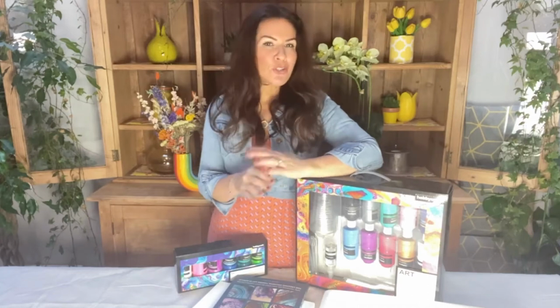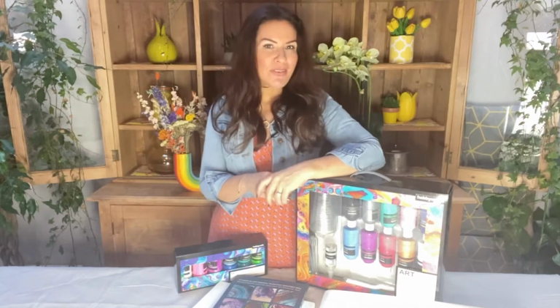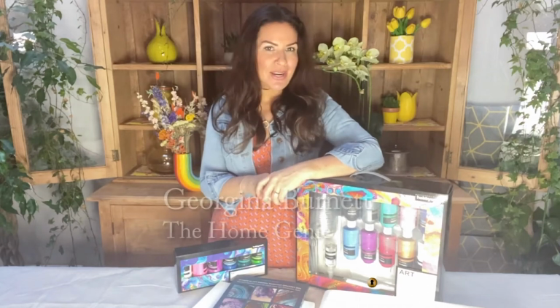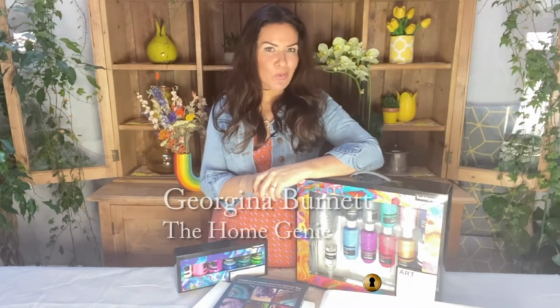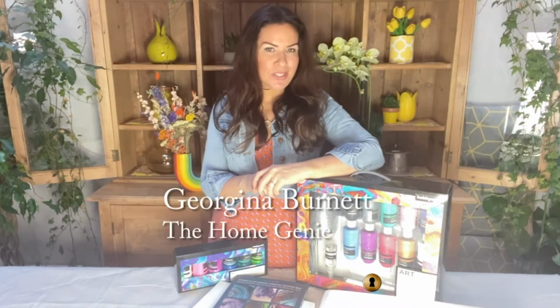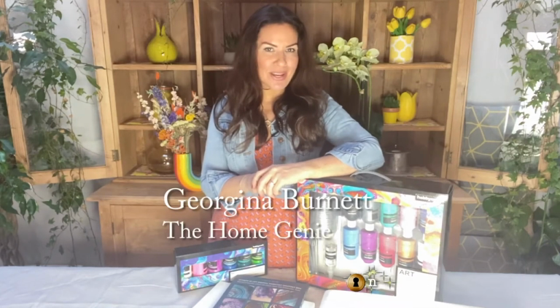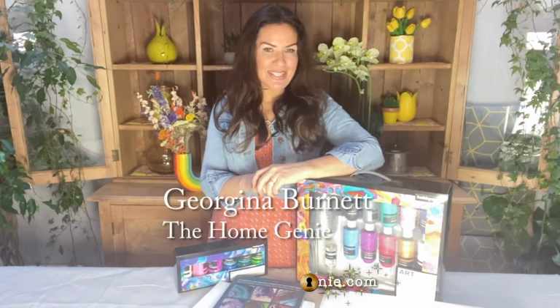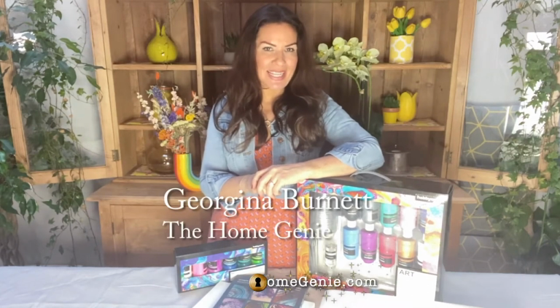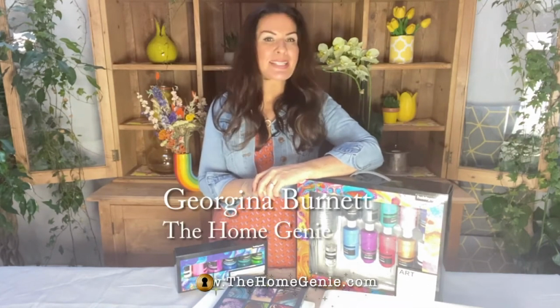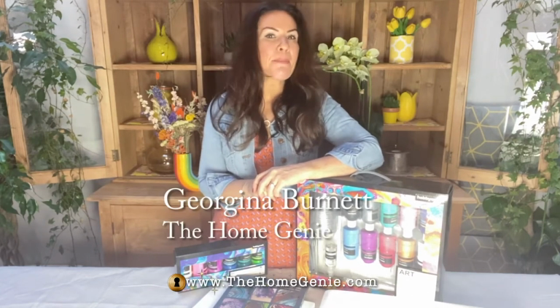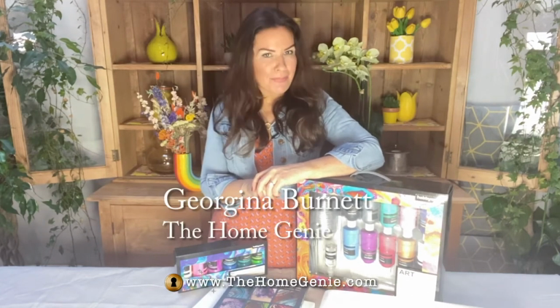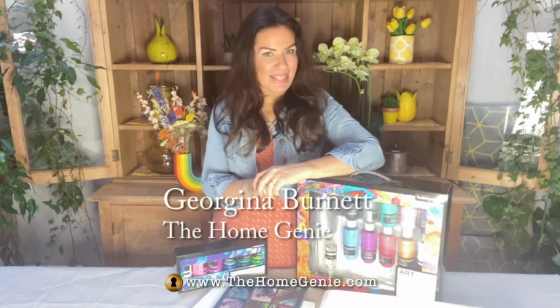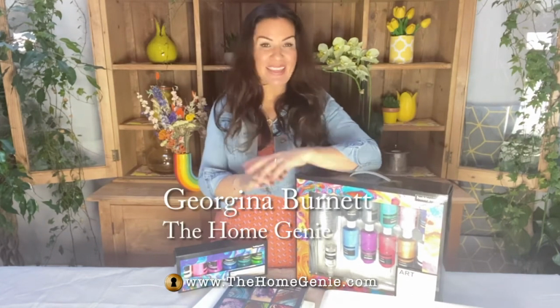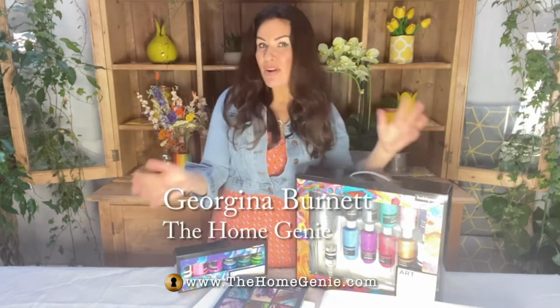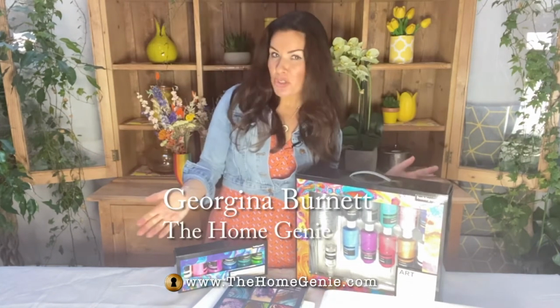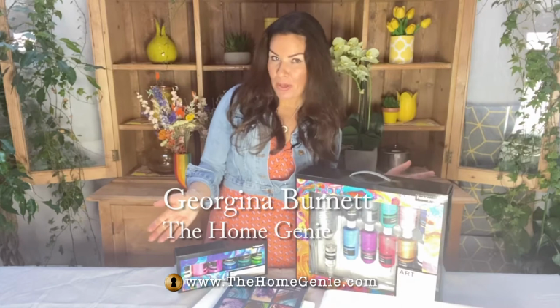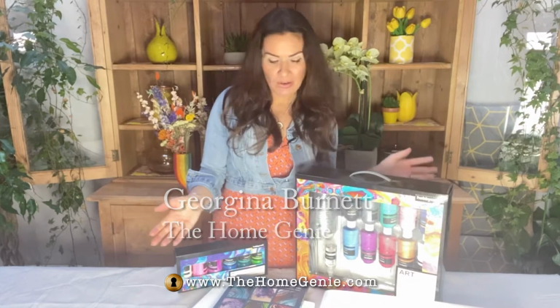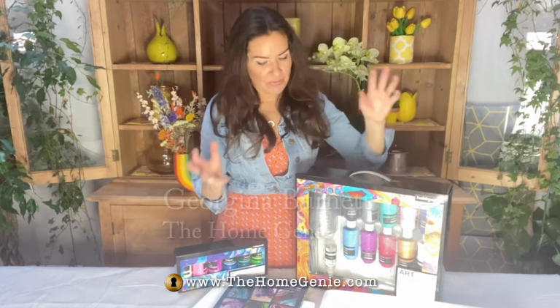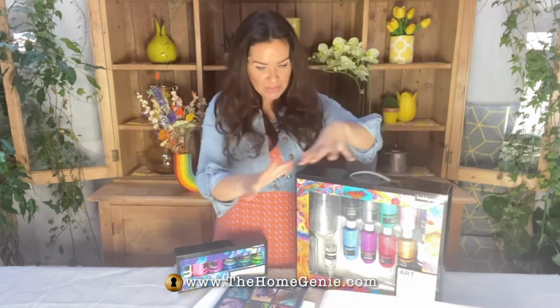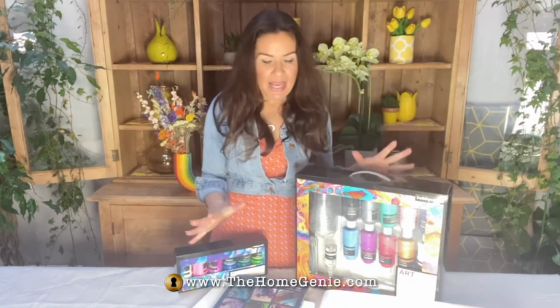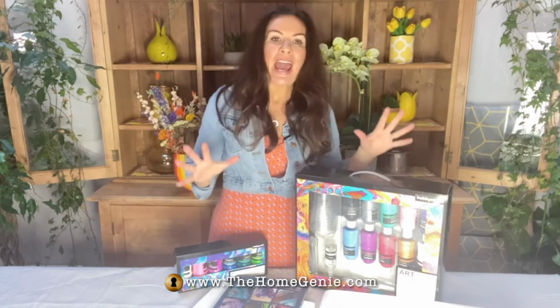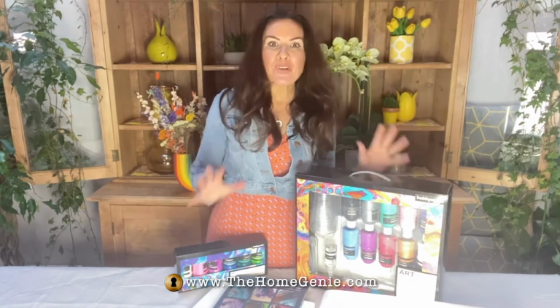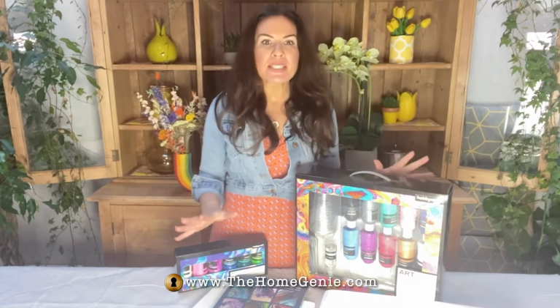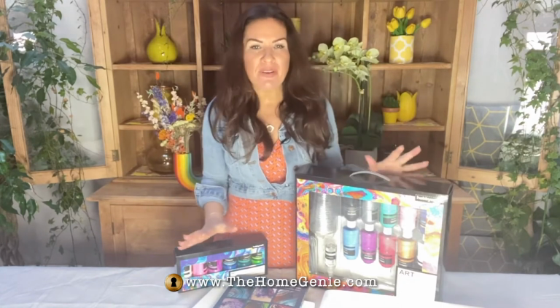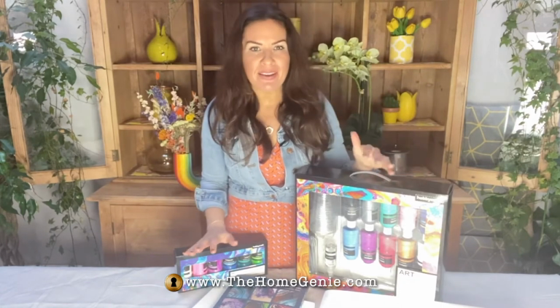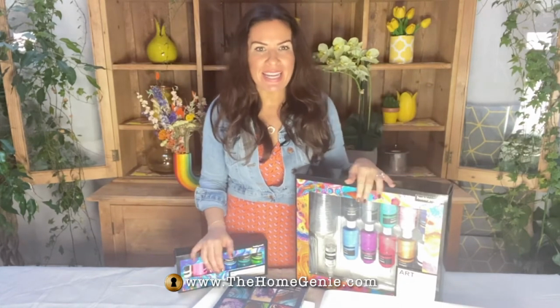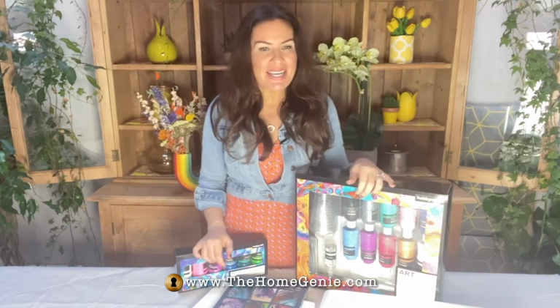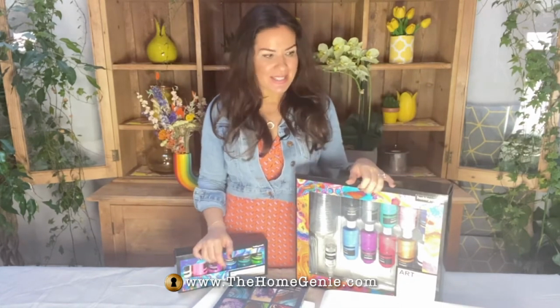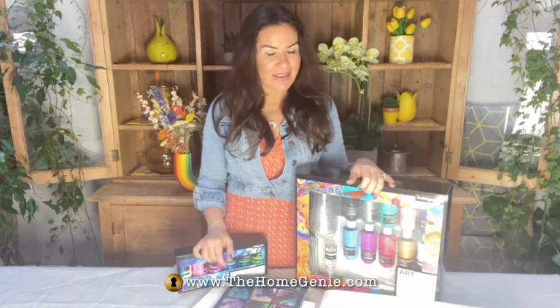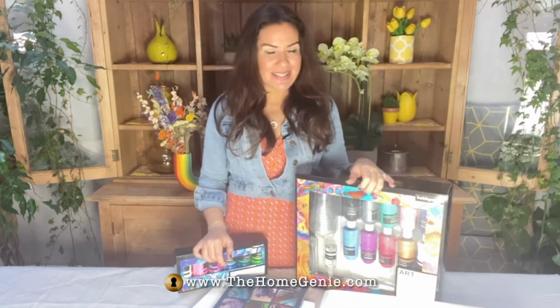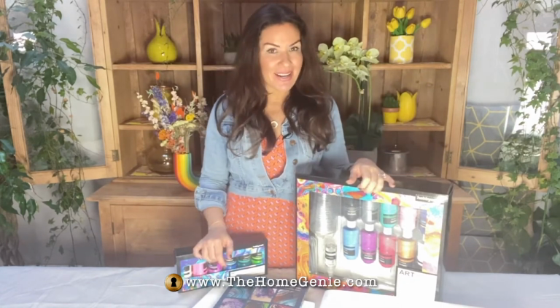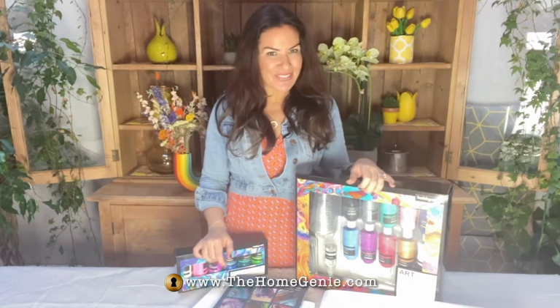One trend I've really wanted to try out recently is marbling. So thank you very much to Hobby Craft who have gifted me a full set of everything I need. So let's crack on.